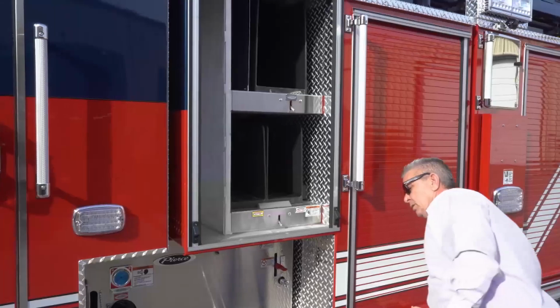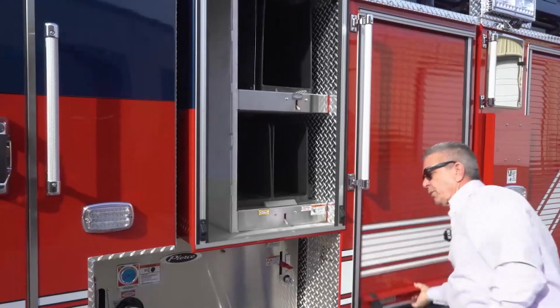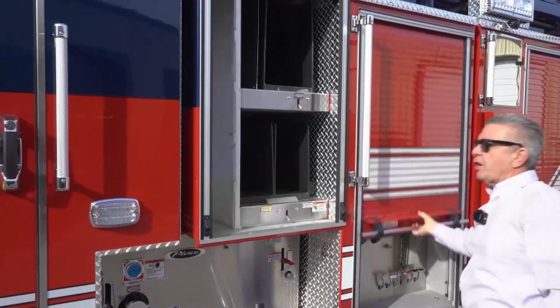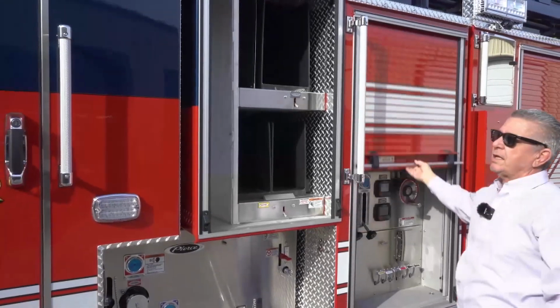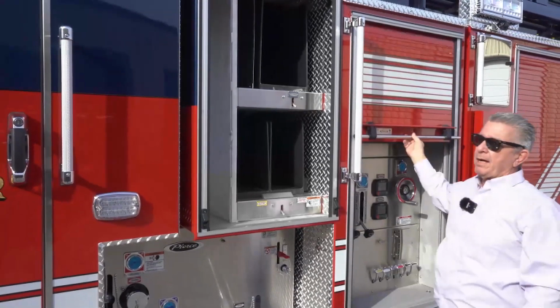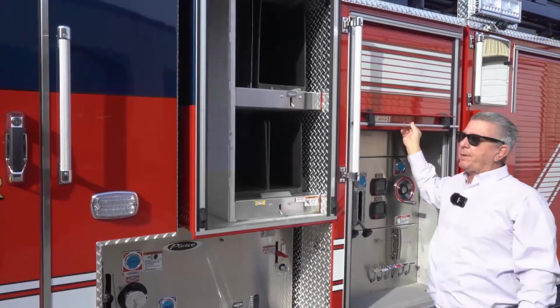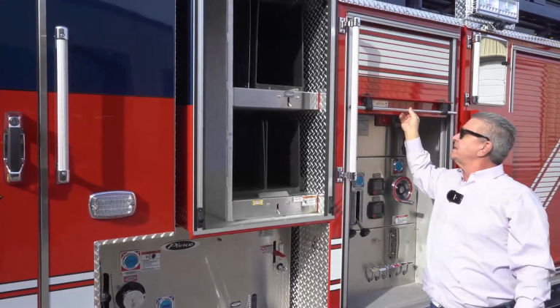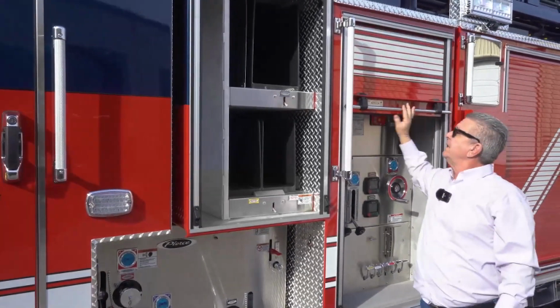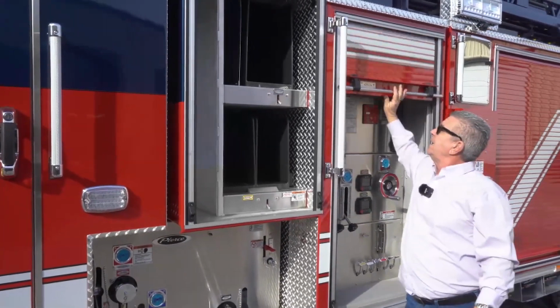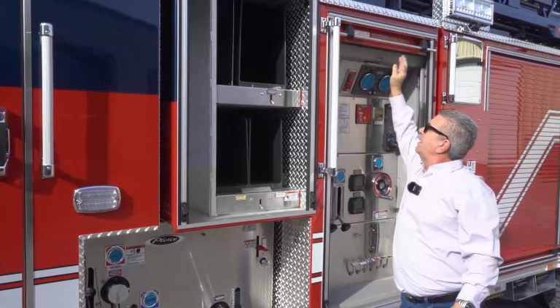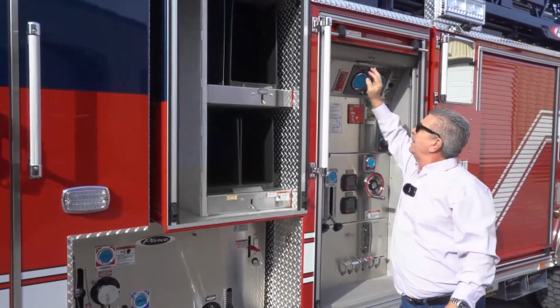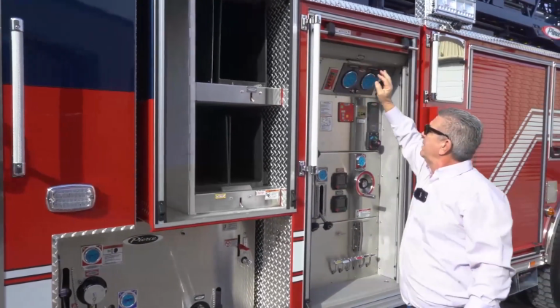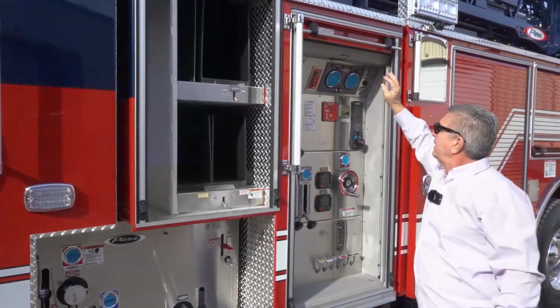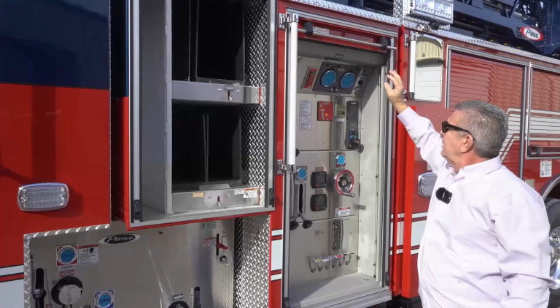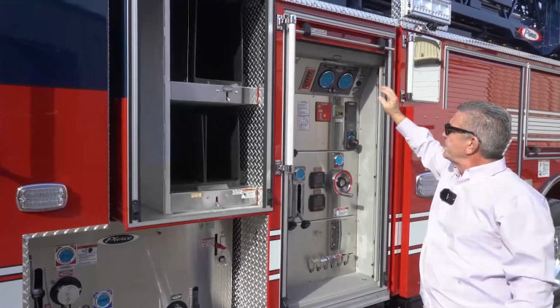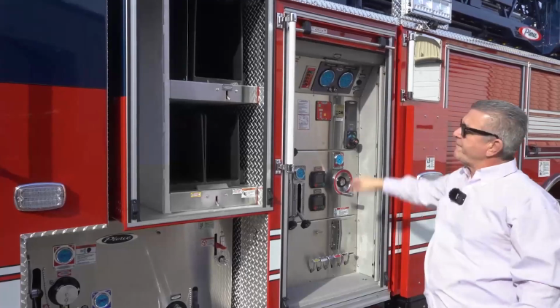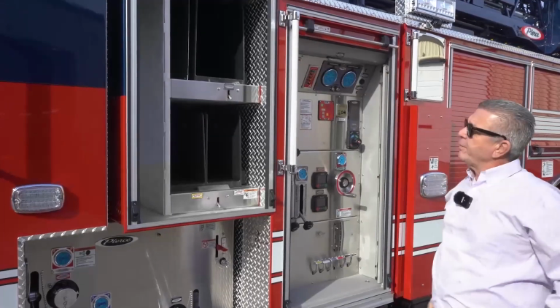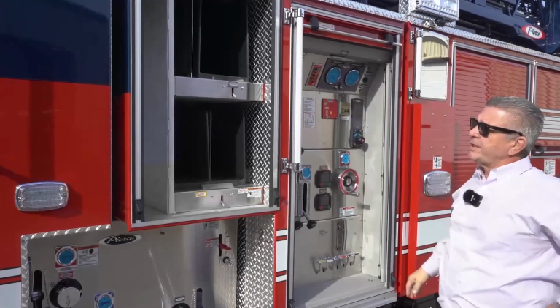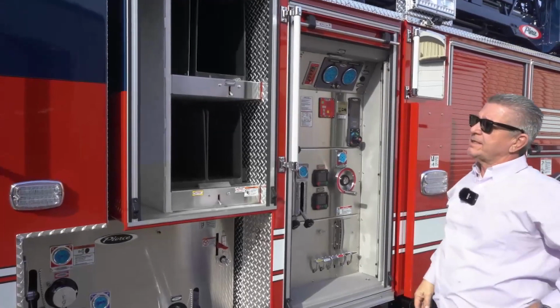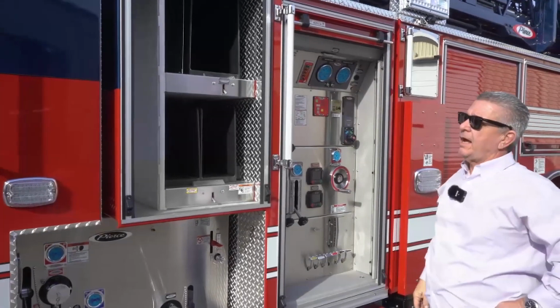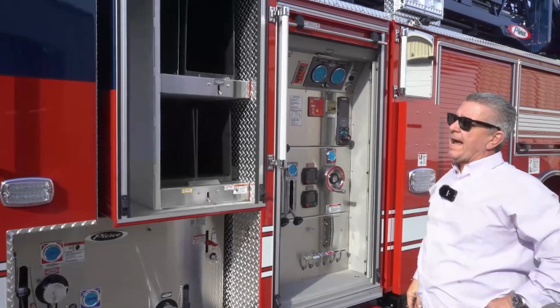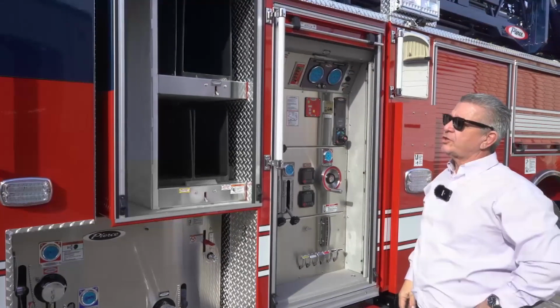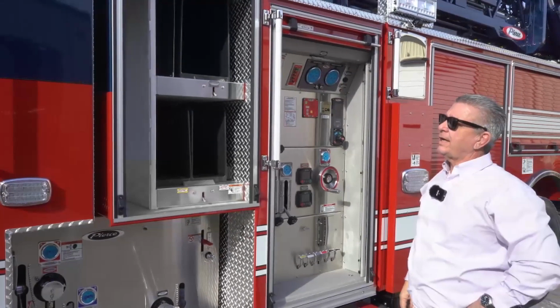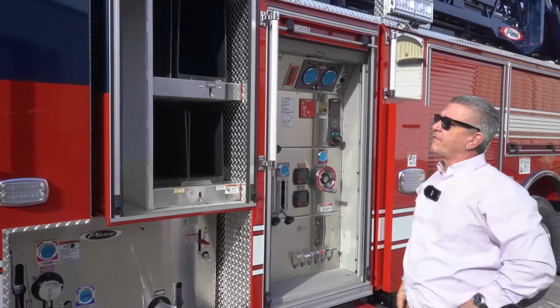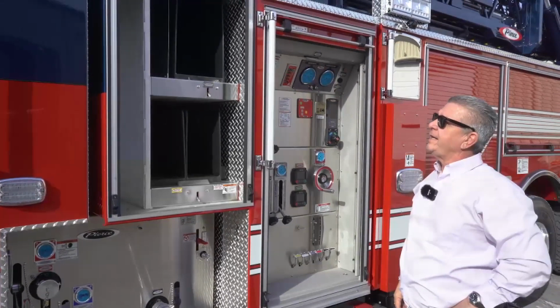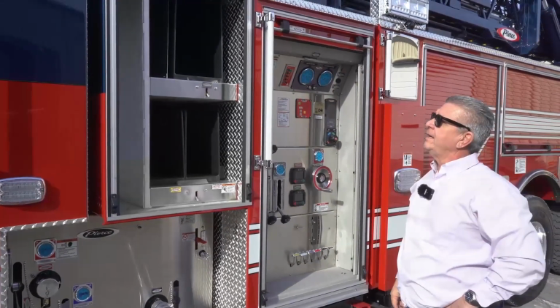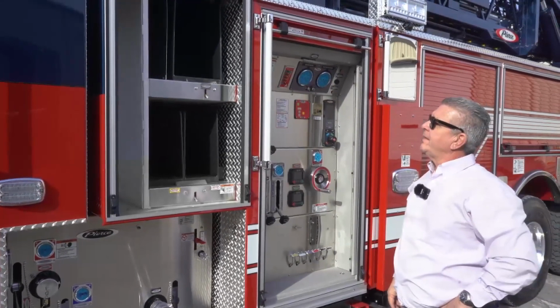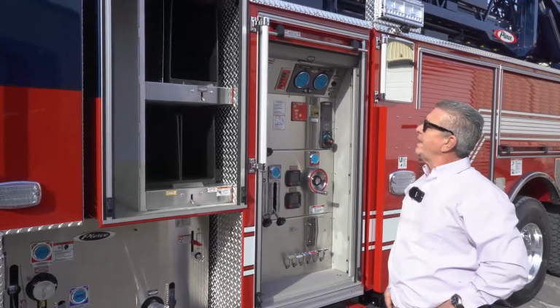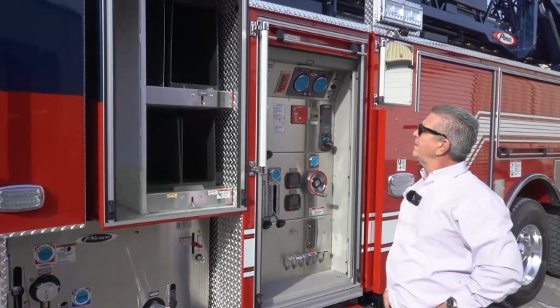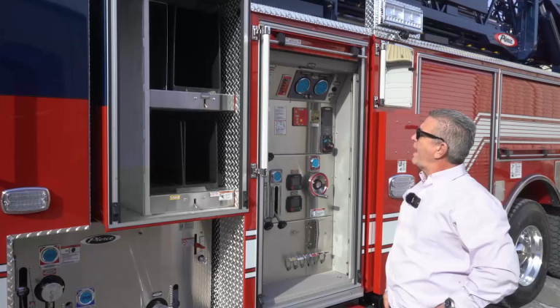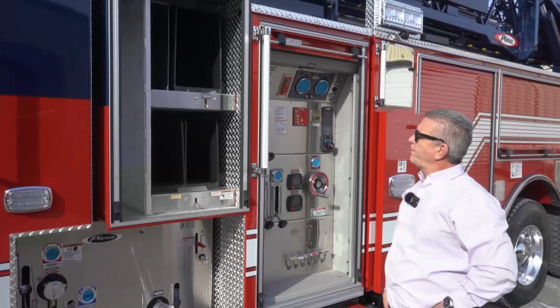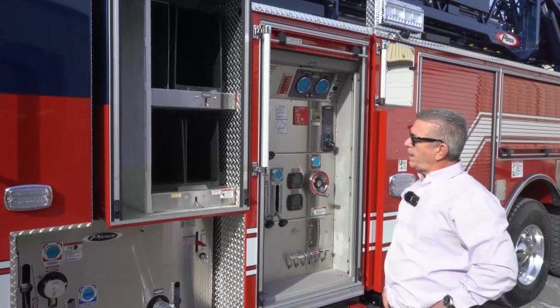Of course we chose the Puck — the Pierce Ultimate Configuration. This is the last truck in the fleet to have the Puck.